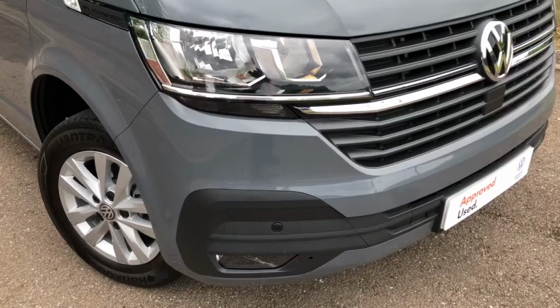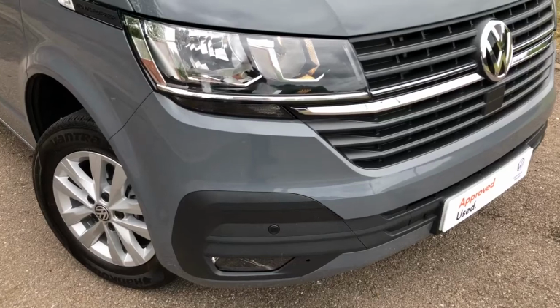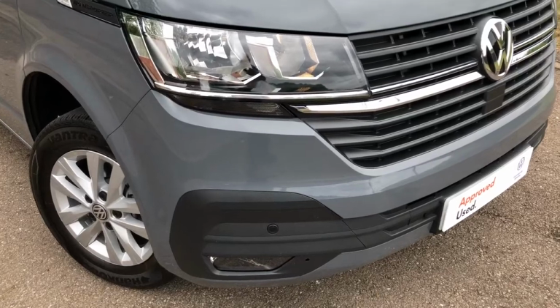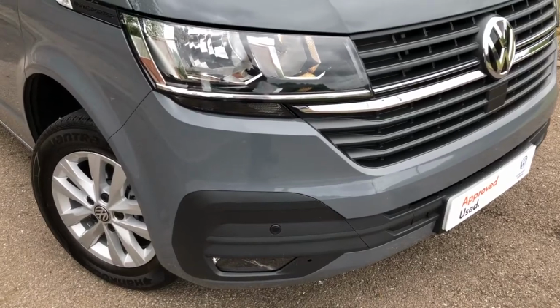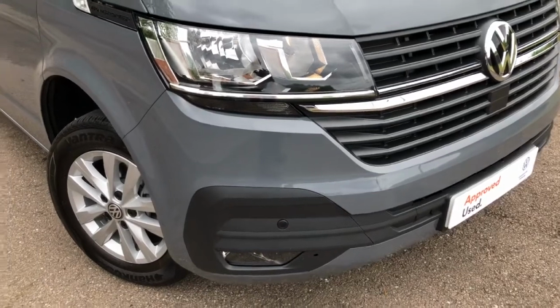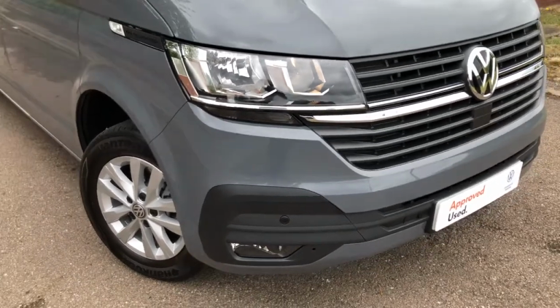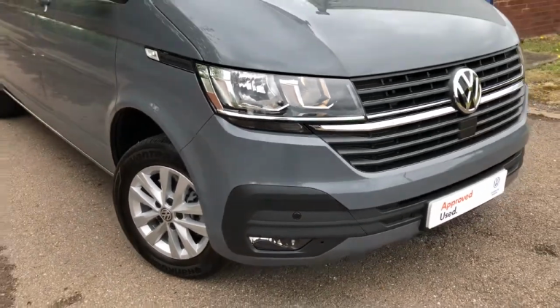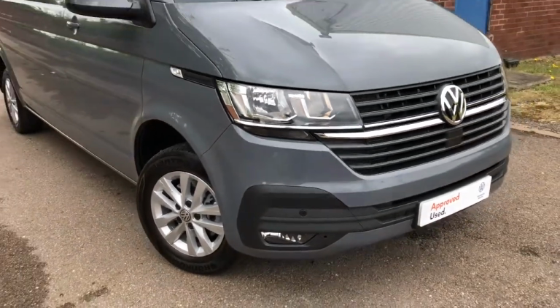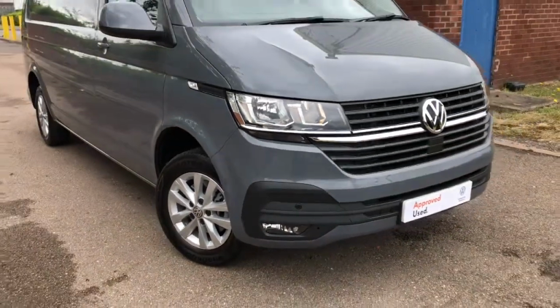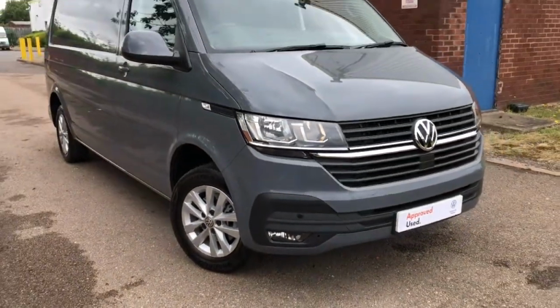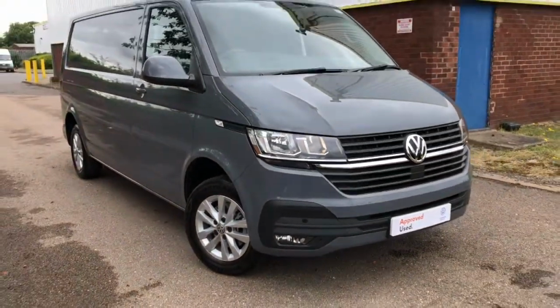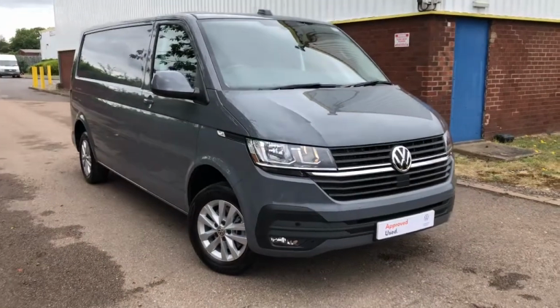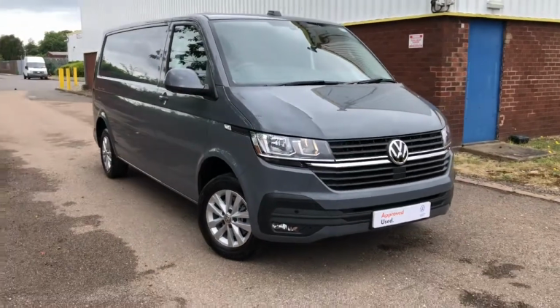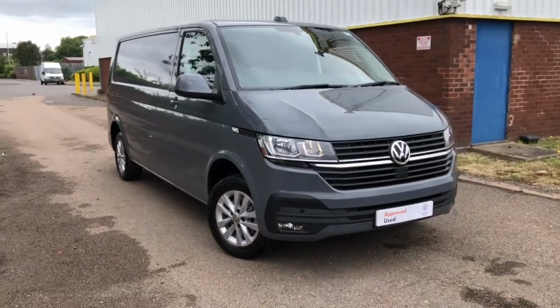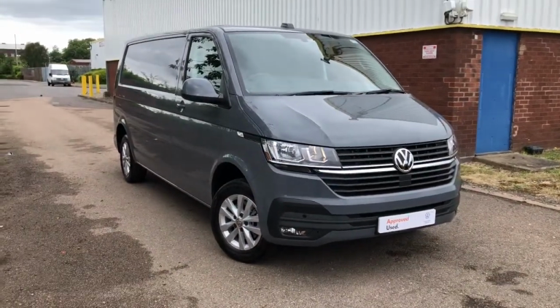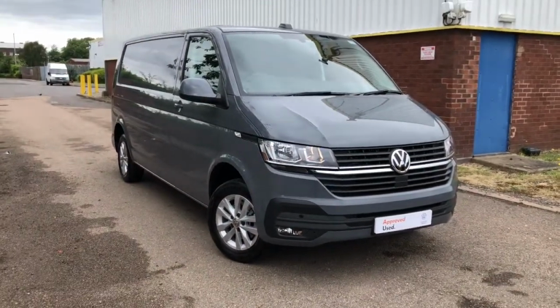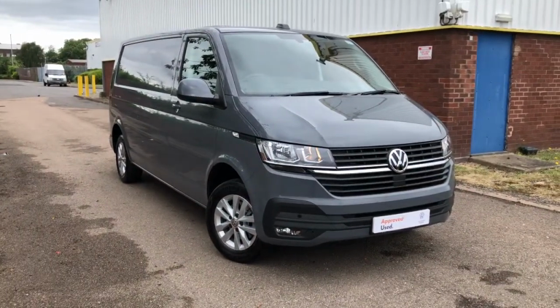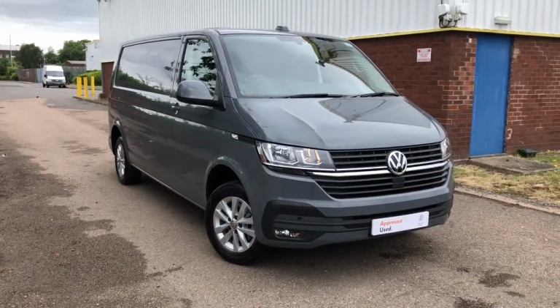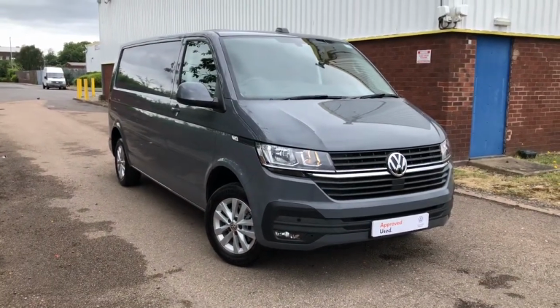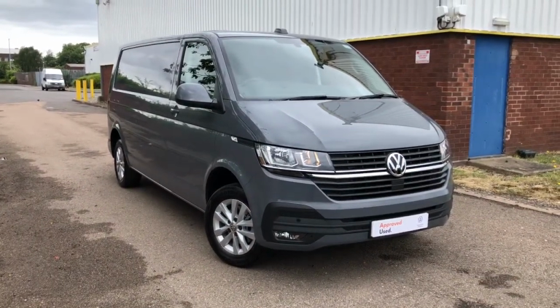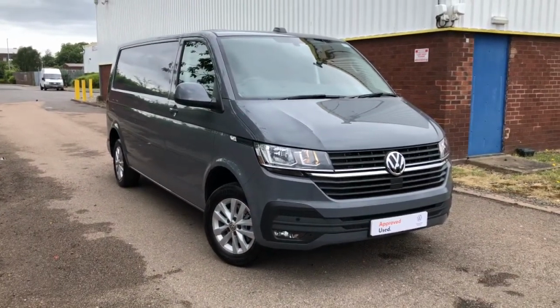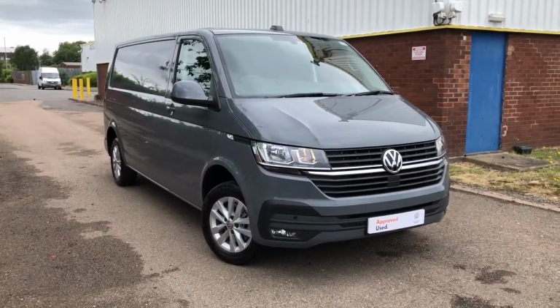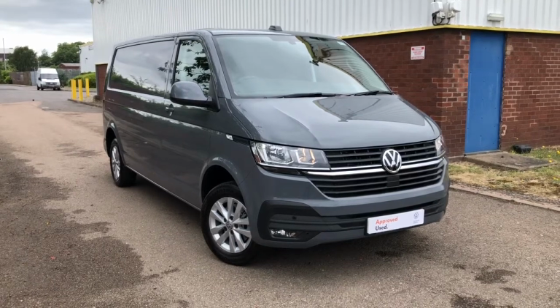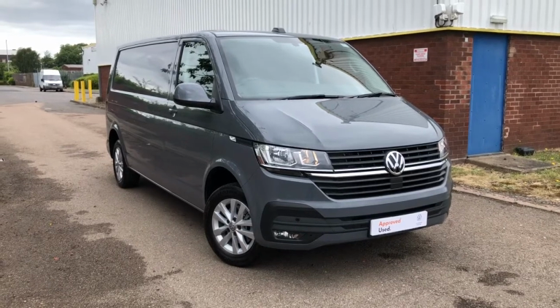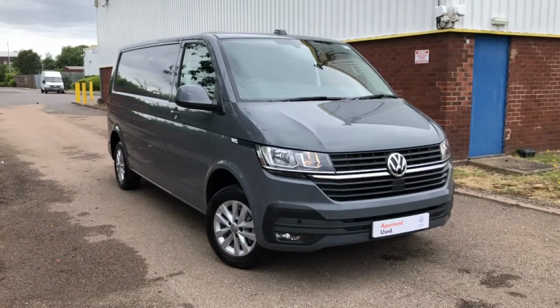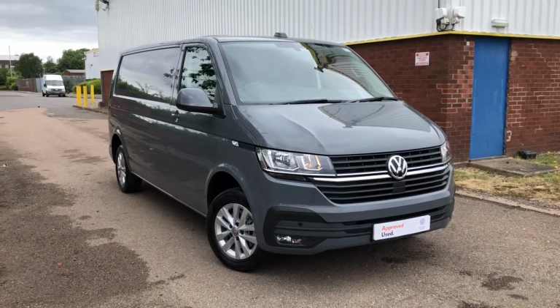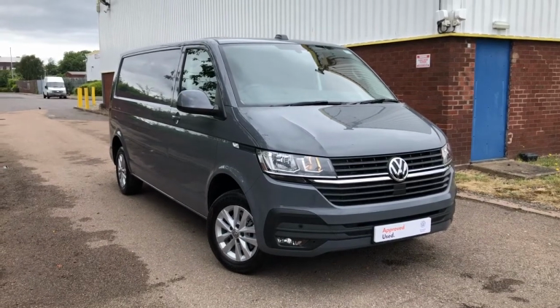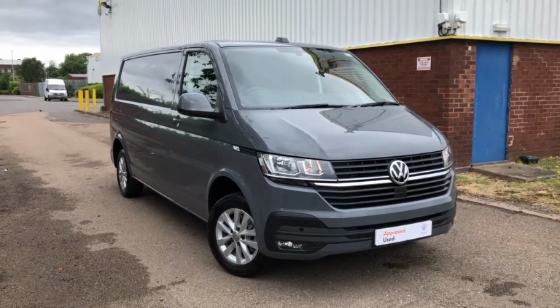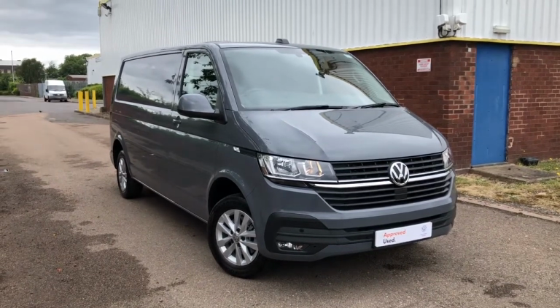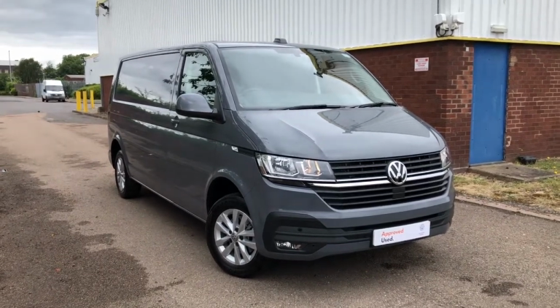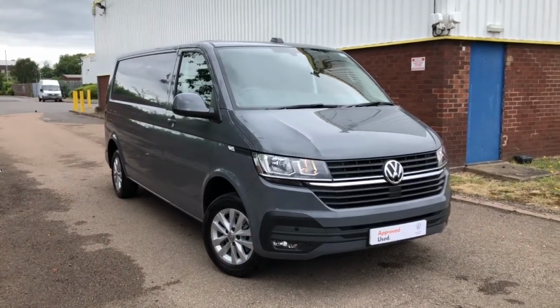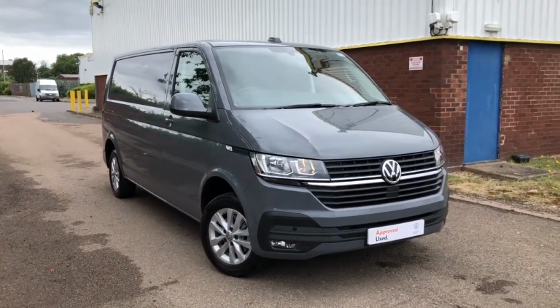Hi, I'm Mark from Volkswagen Vancentre Birmingham. Here we have for you a Volkswagen Transporter. It's a Highline, it's a long wheelbase, fitted with a 110 PS 2 litre turbo diesel engine with a 5 speed manual gearbox.